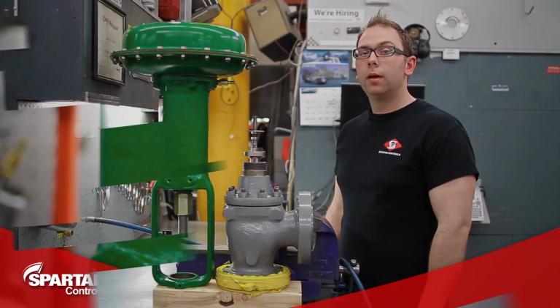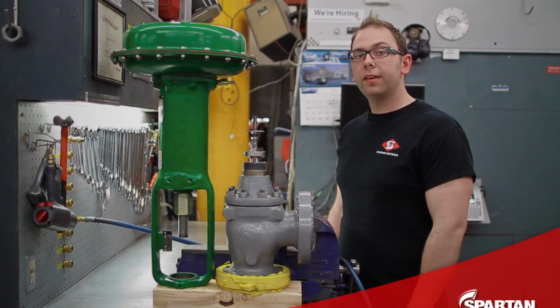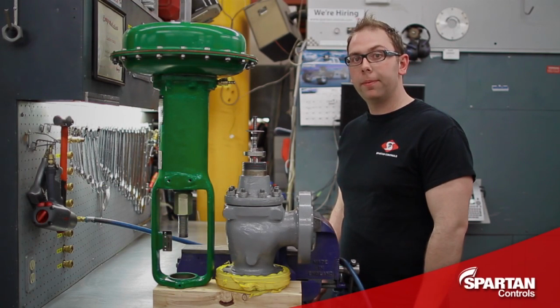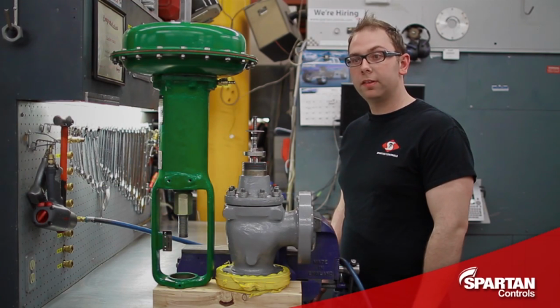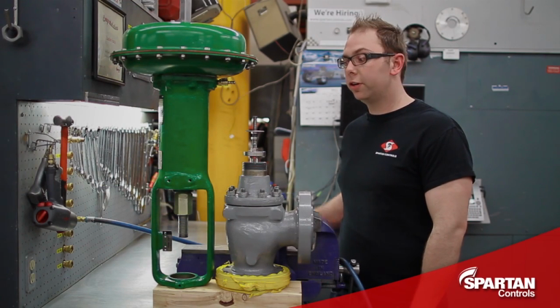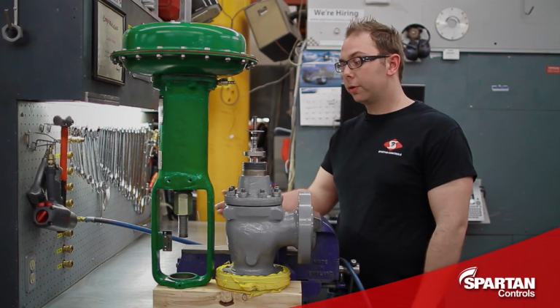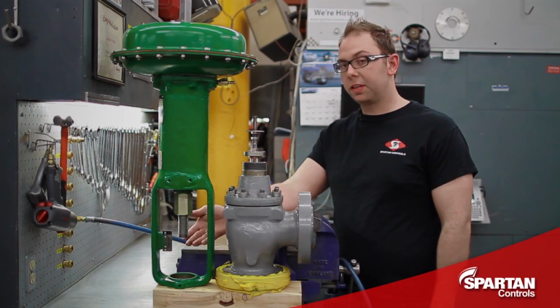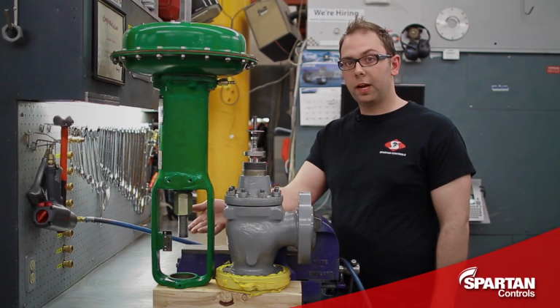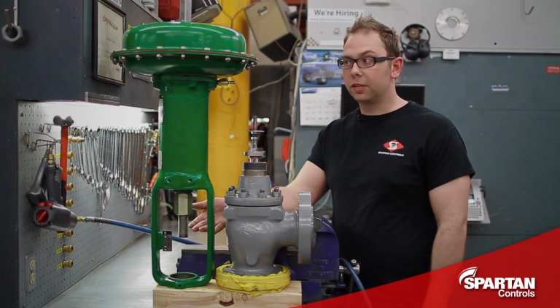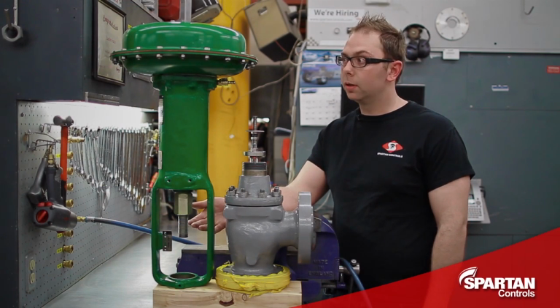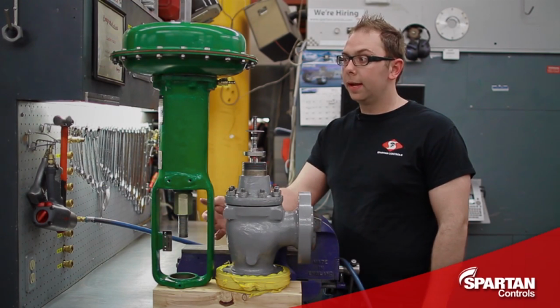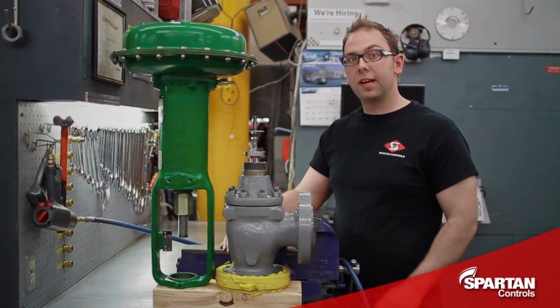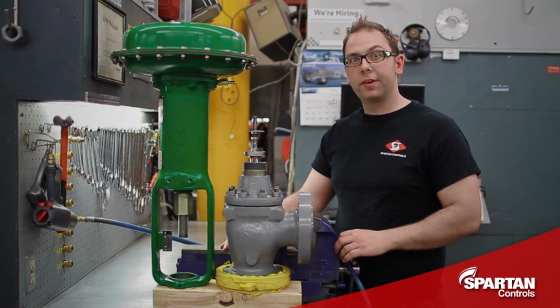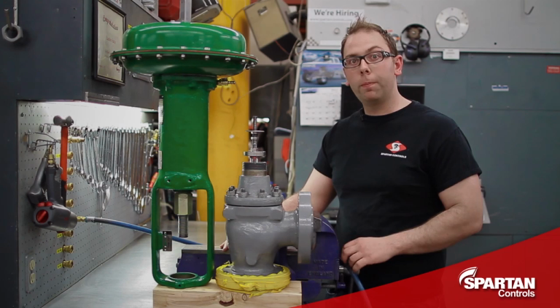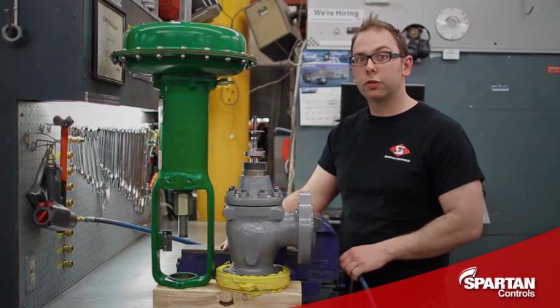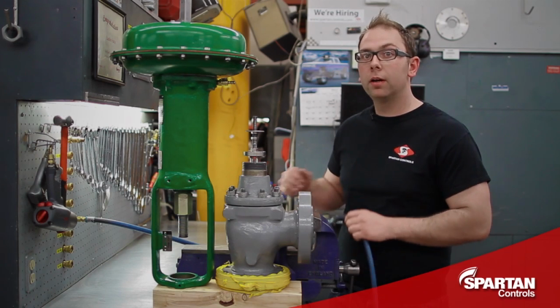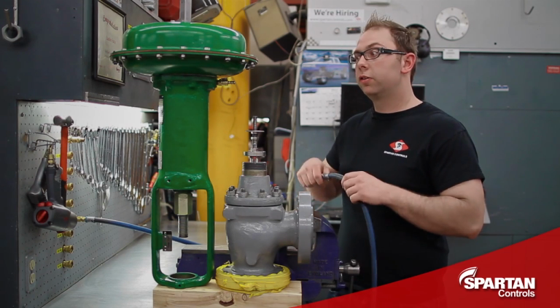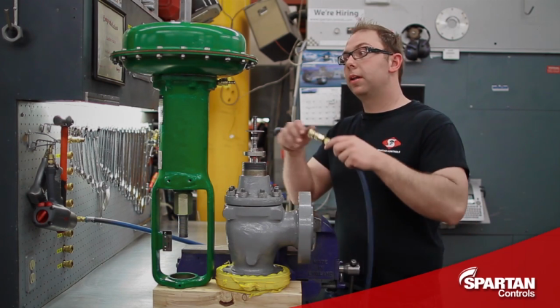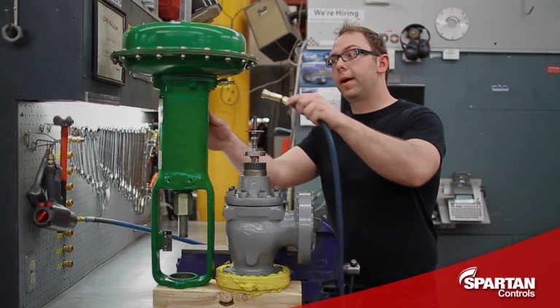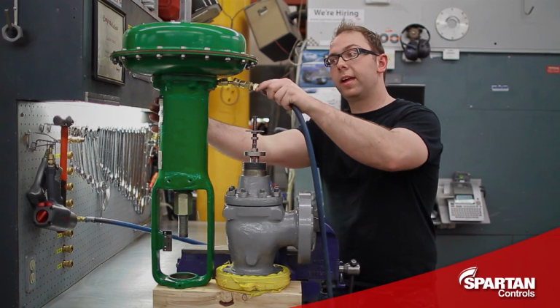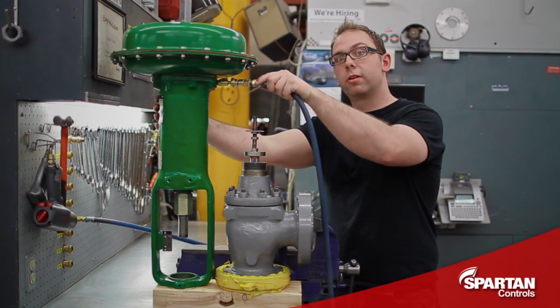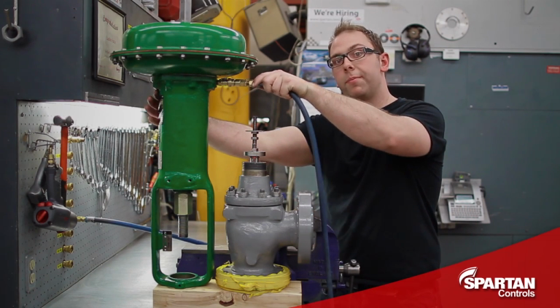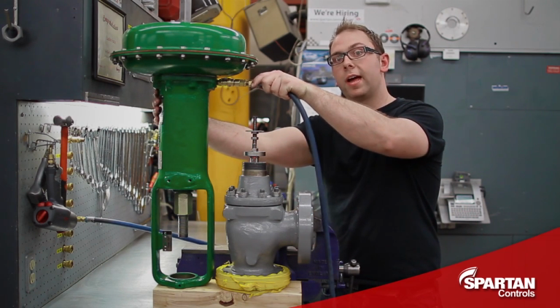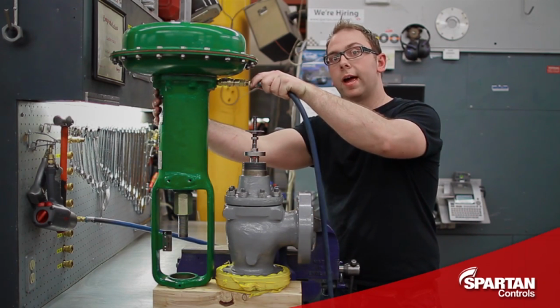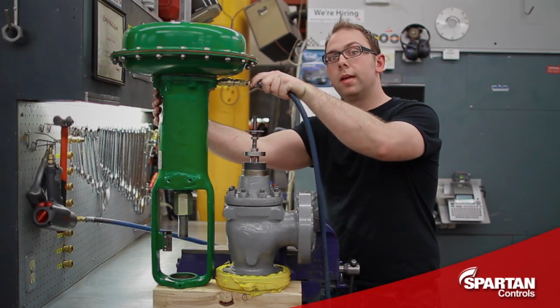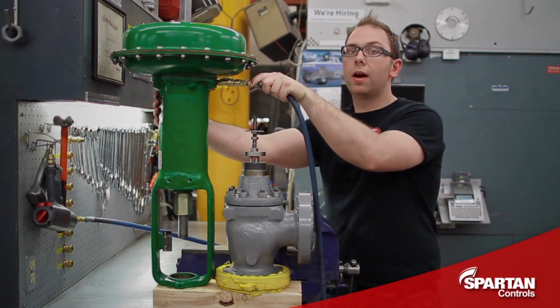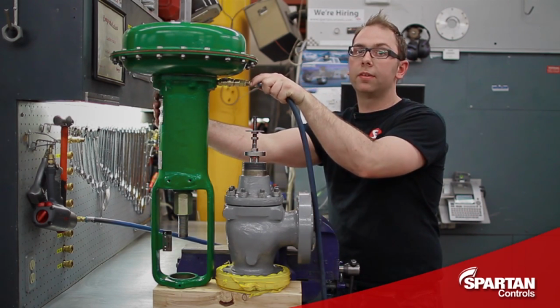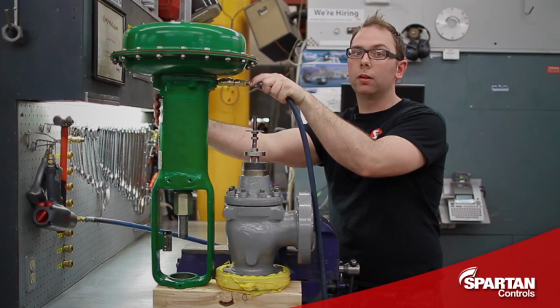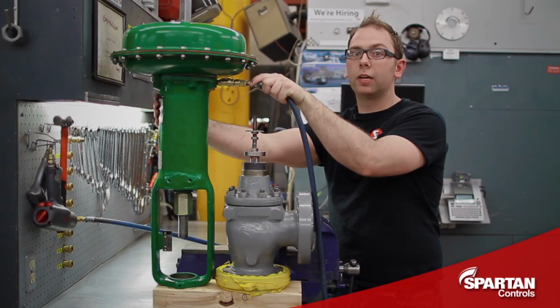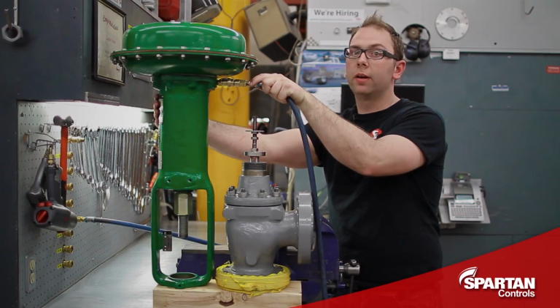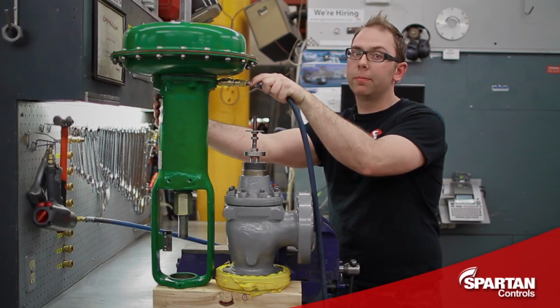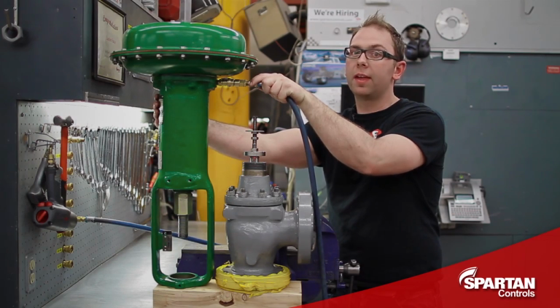Your next step is to make sure your actuator is in the fully up position. In this case I have an air to open actuator, so I'm going to put my regulator at 35 psi on it now. If you have an air to close actuator, skip this step.